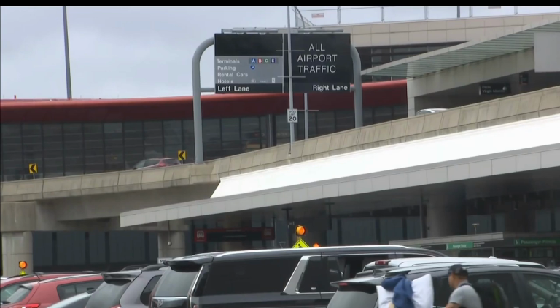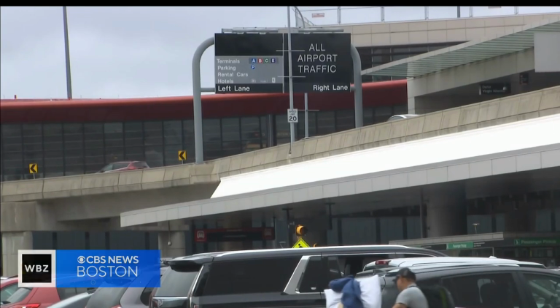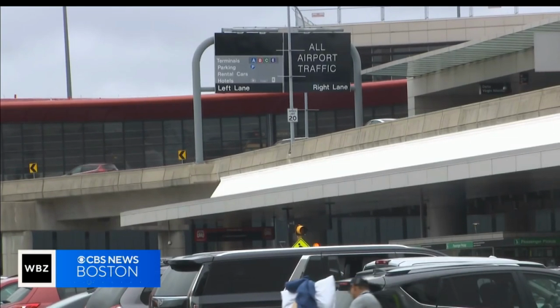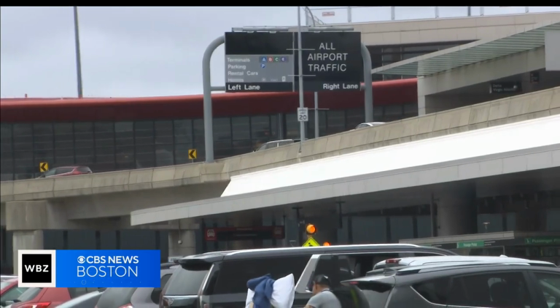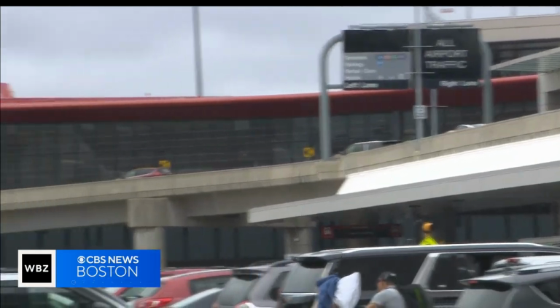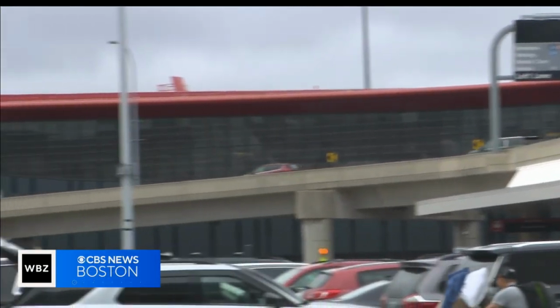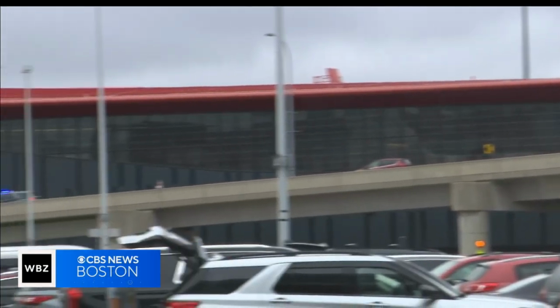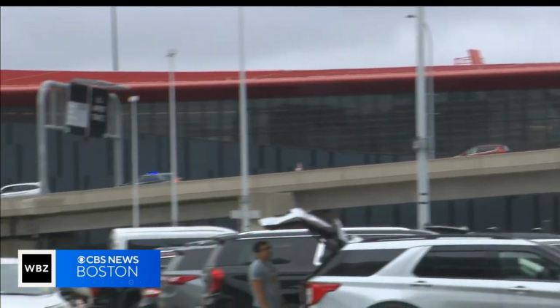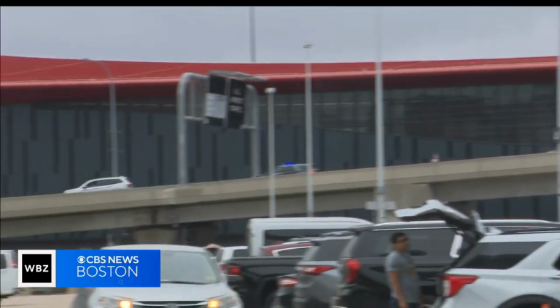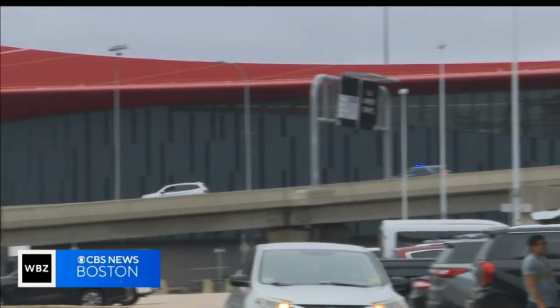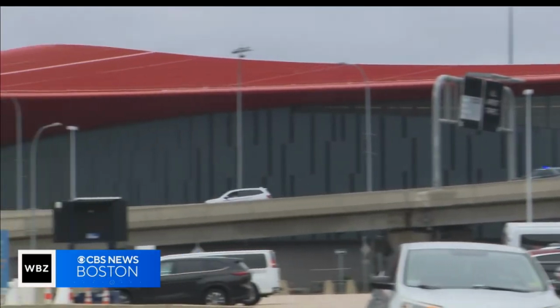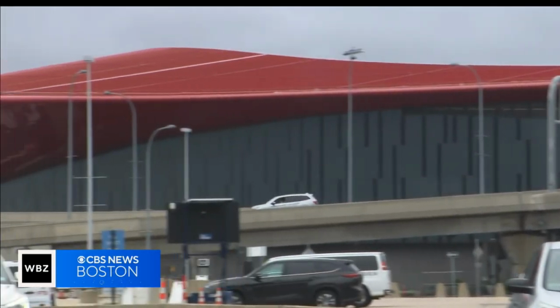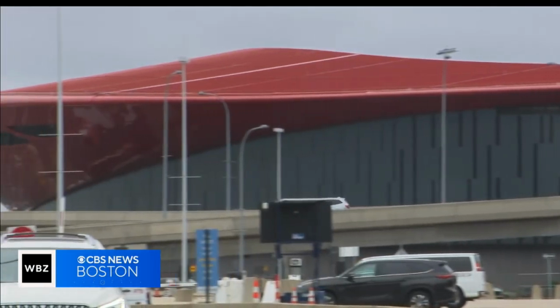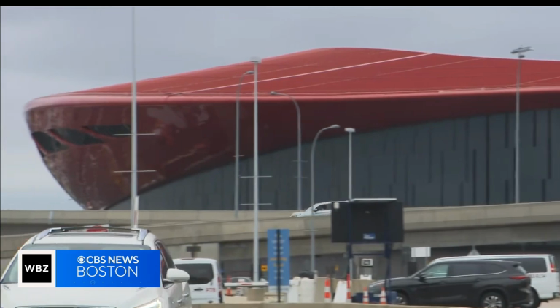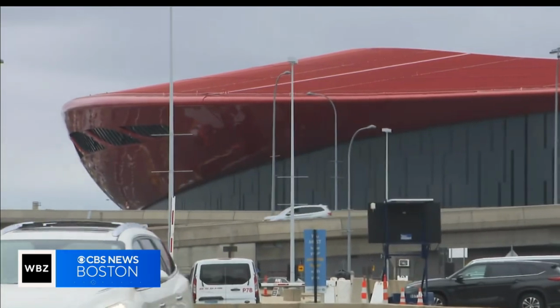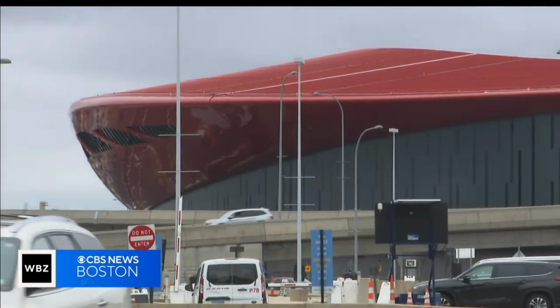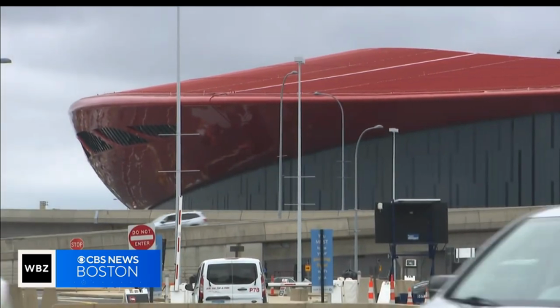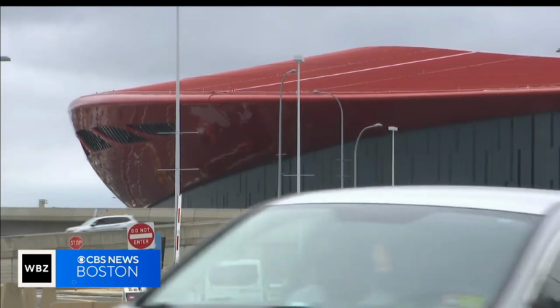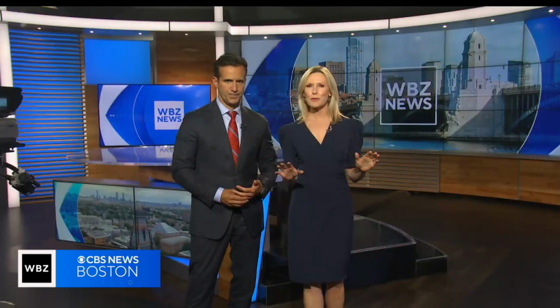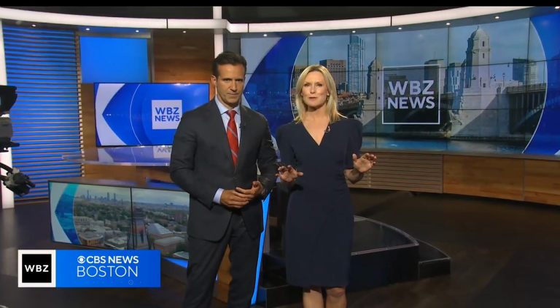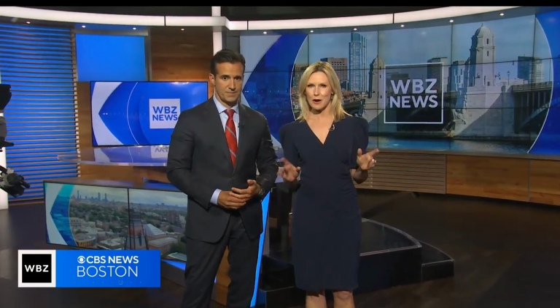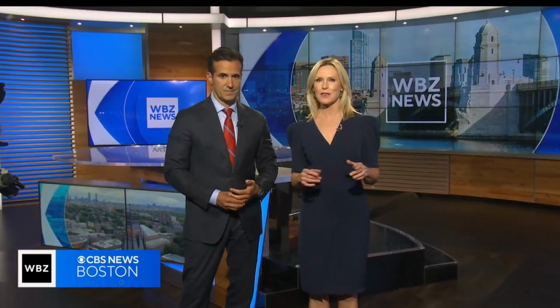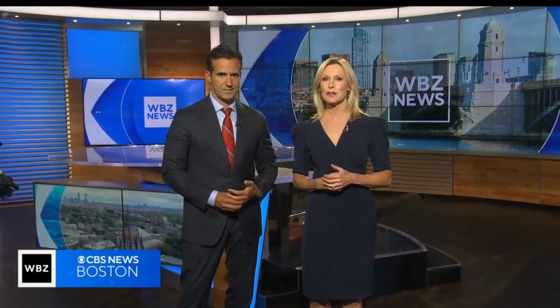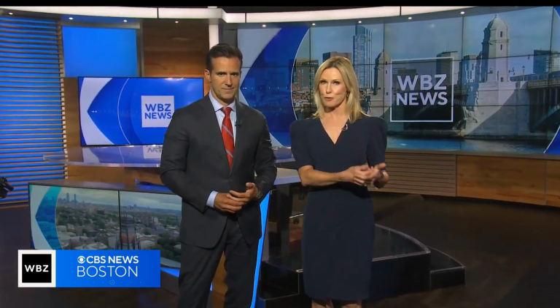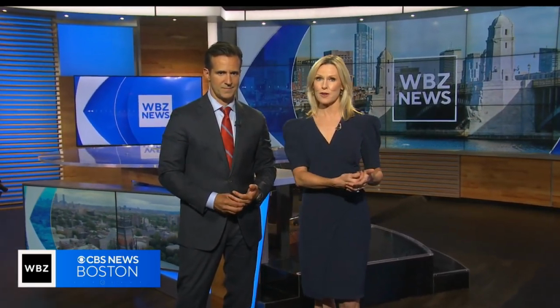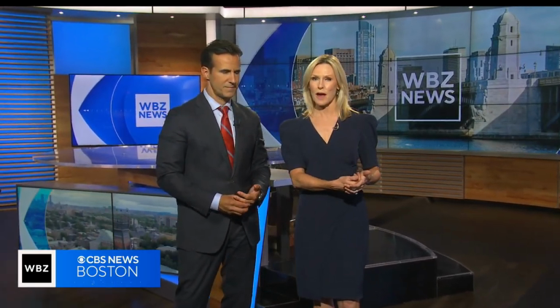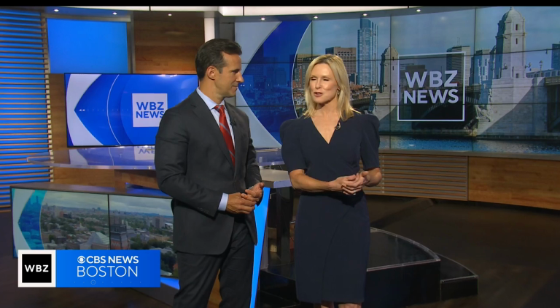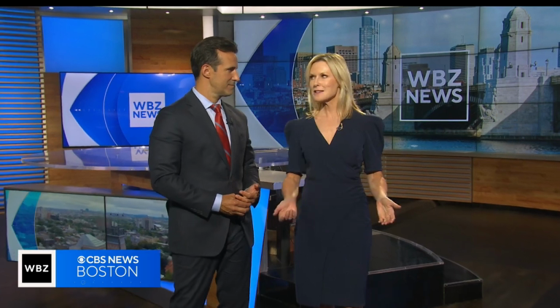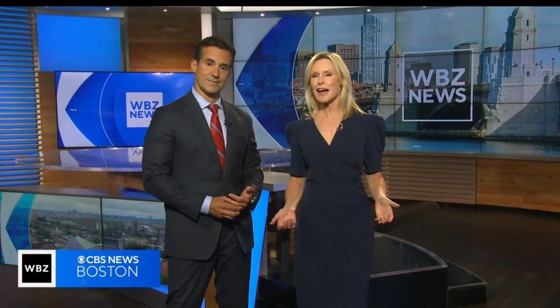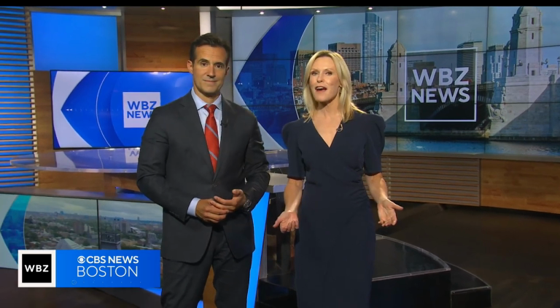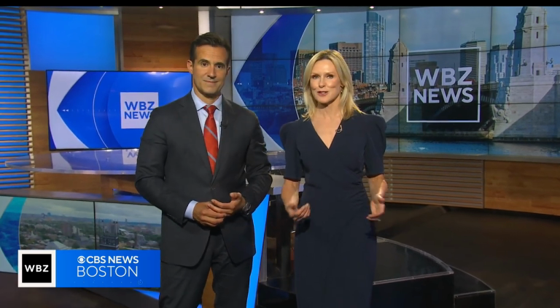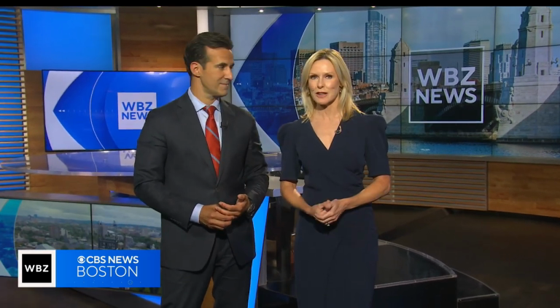A multi-million-dollar expansion of Logan Airport's international terminal just opened quietly, with no formal announcement. The opening of the new building, approved five years ago, is surprising a lot of travelers at Terminal E.